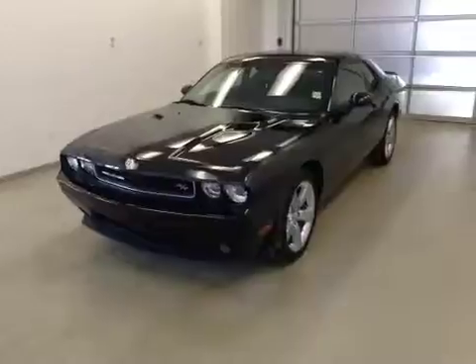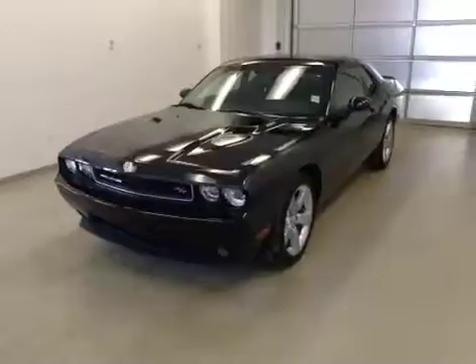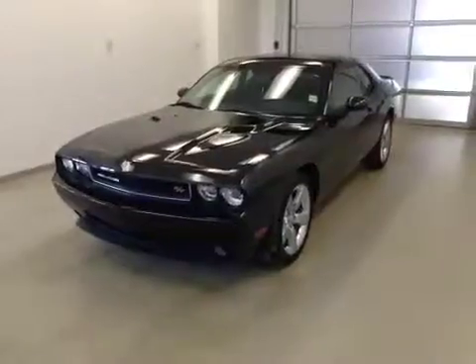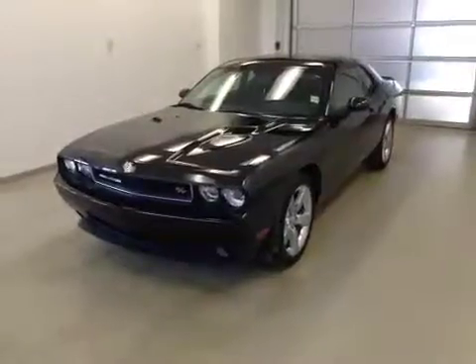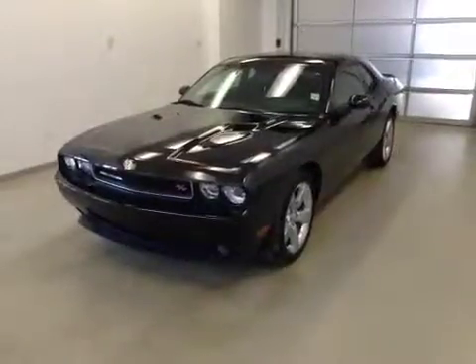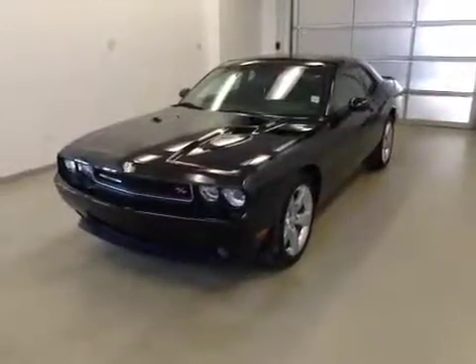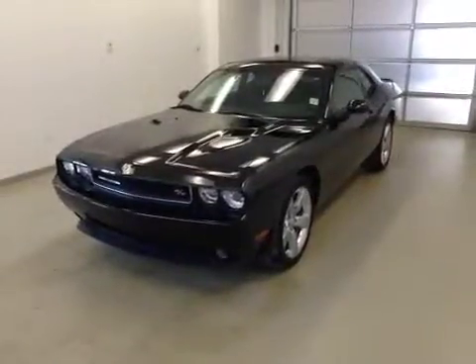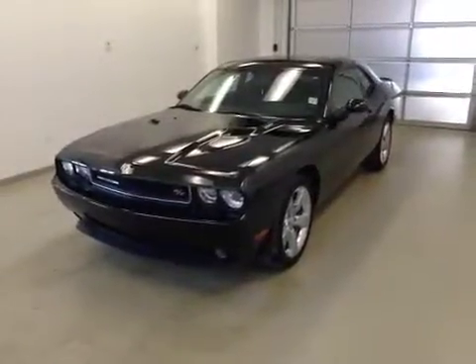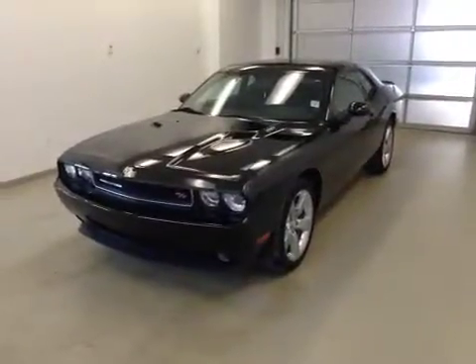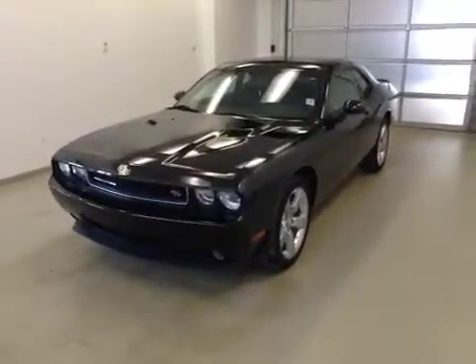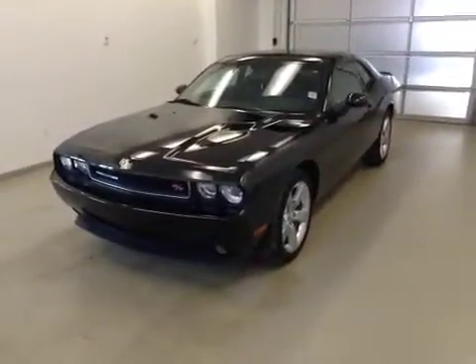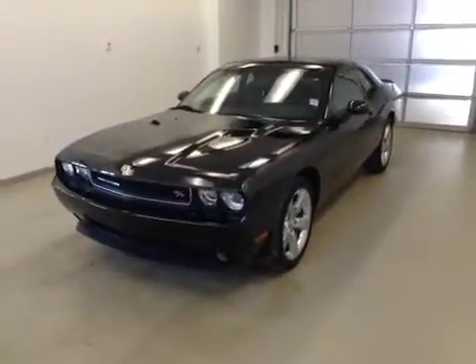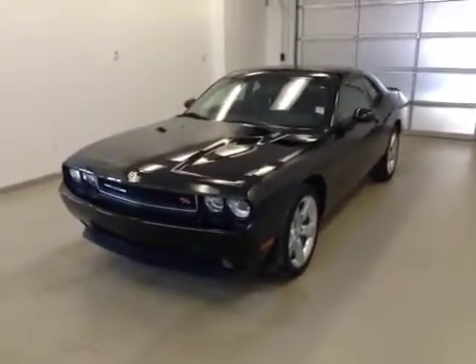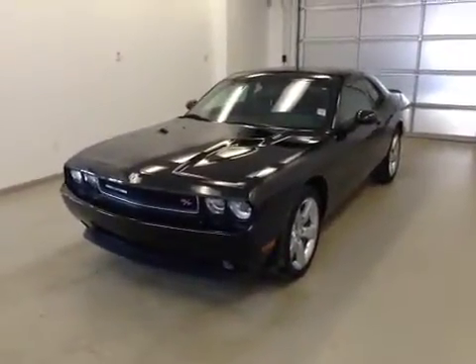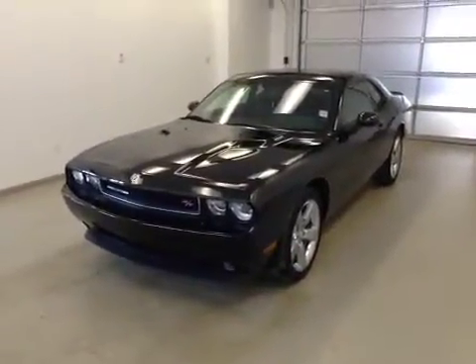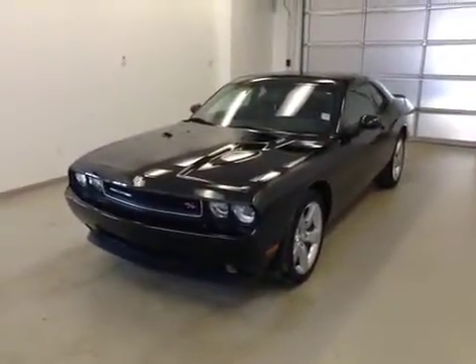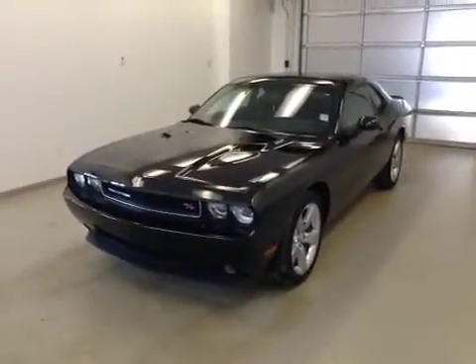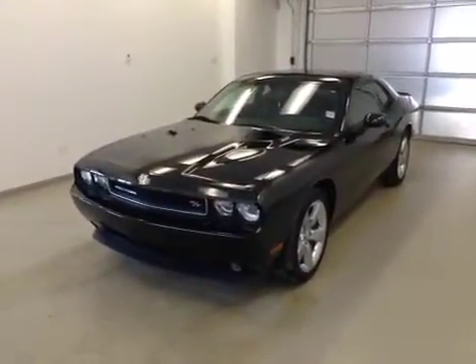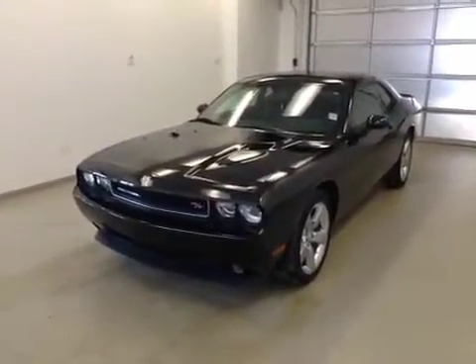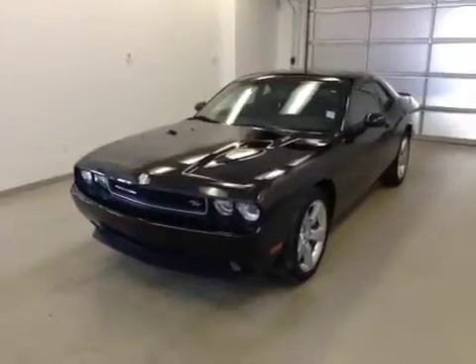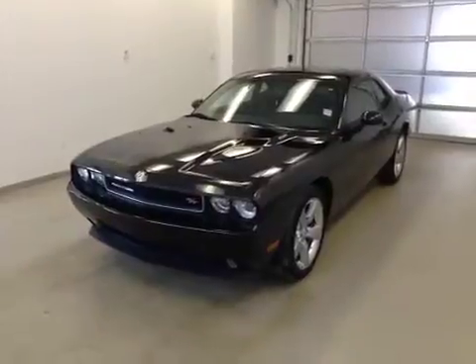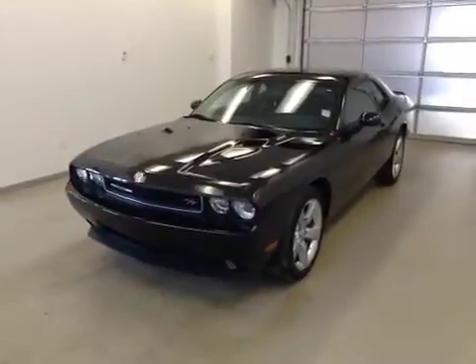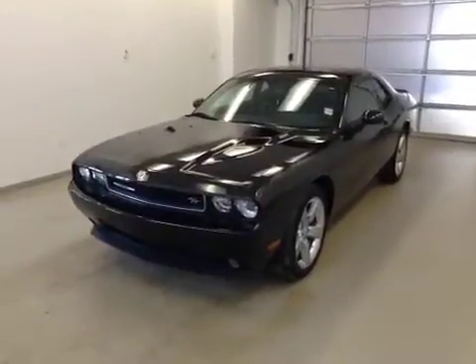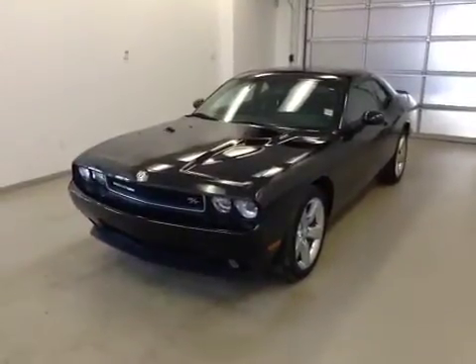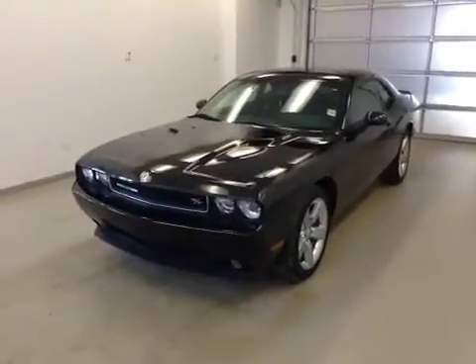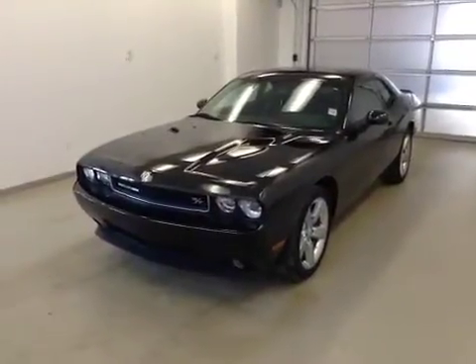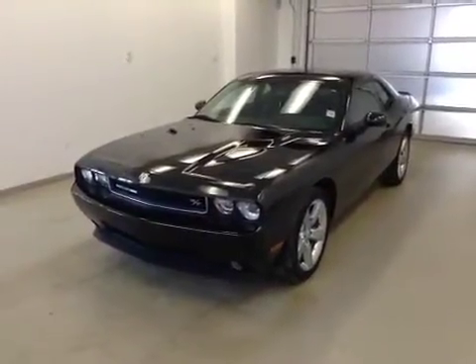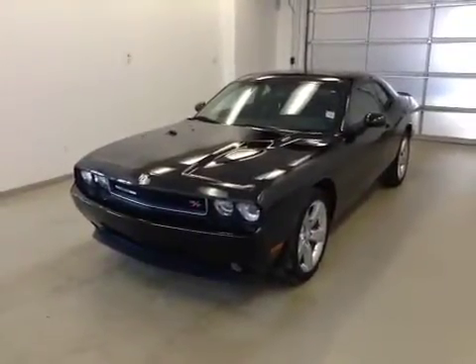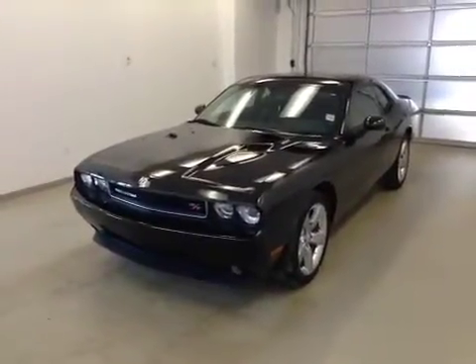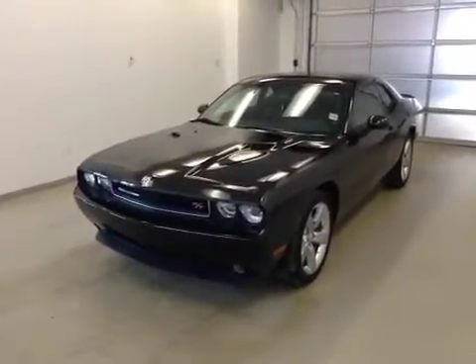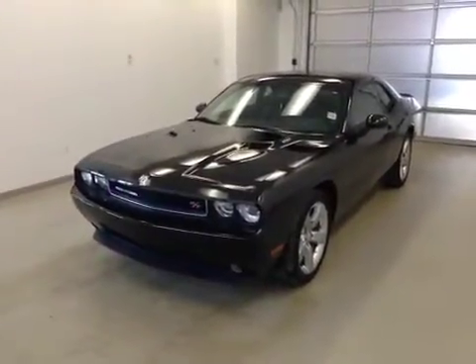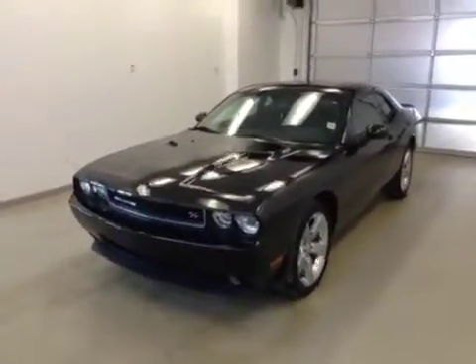This is stock number Bravo 41544. It's a 2009 Dodge Challenger RT and it is black in color.